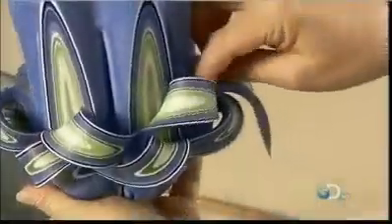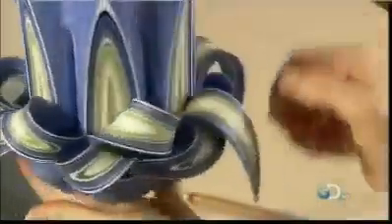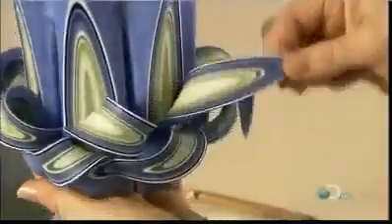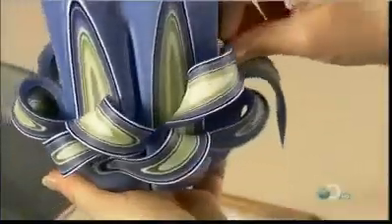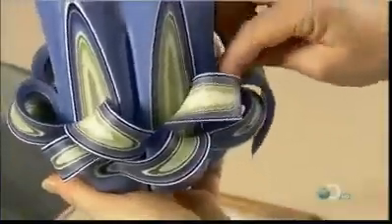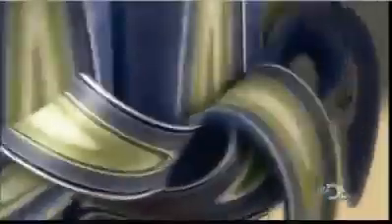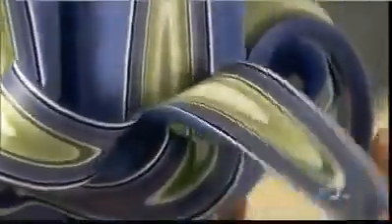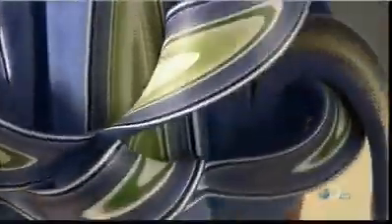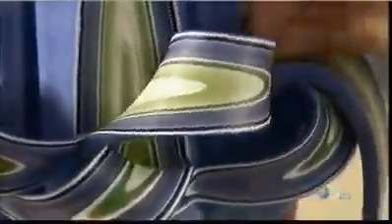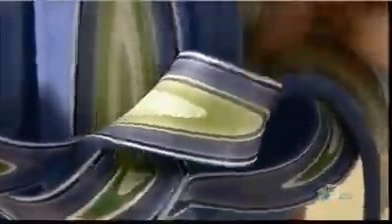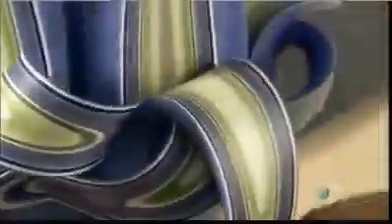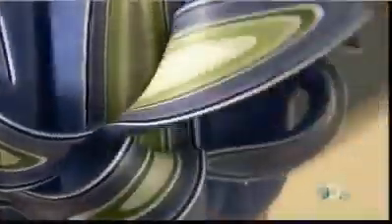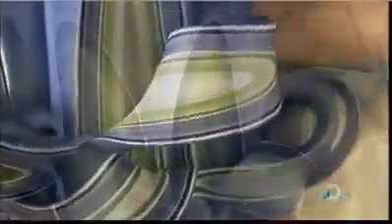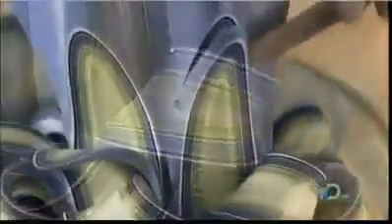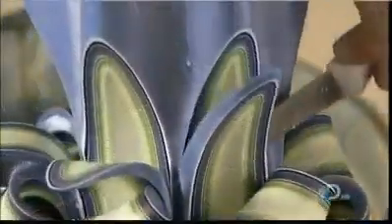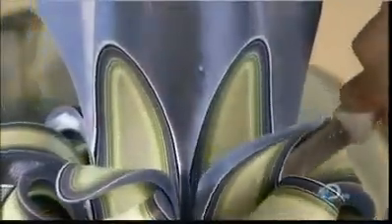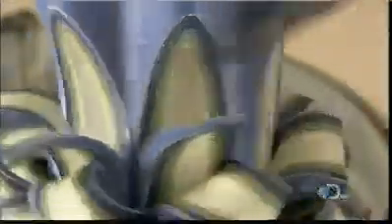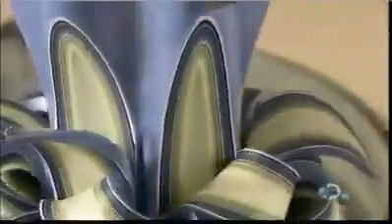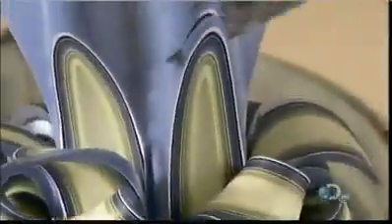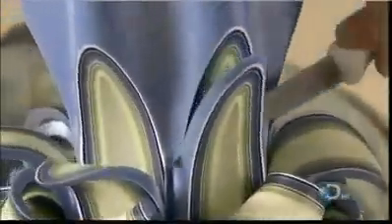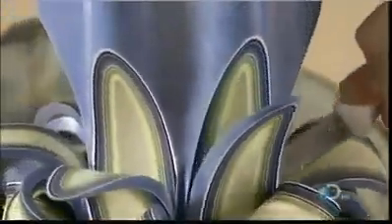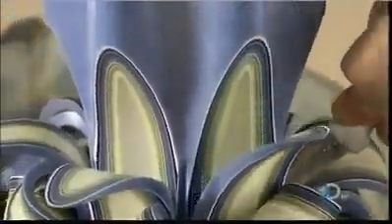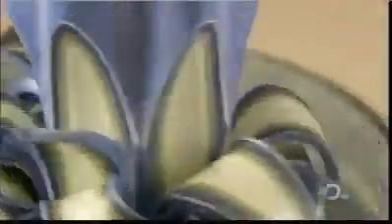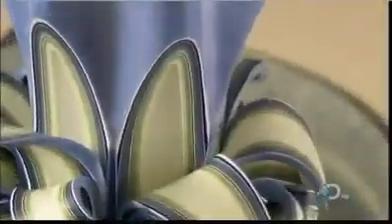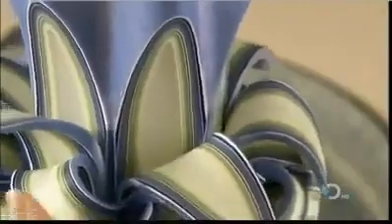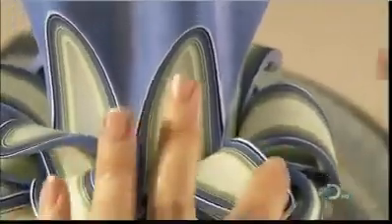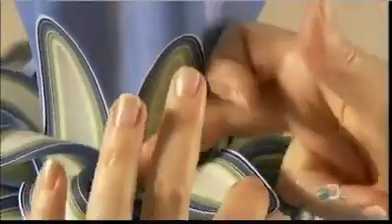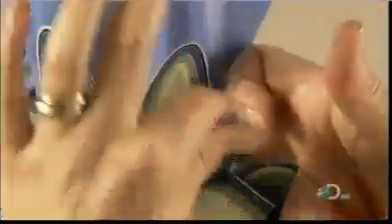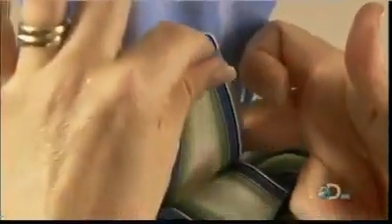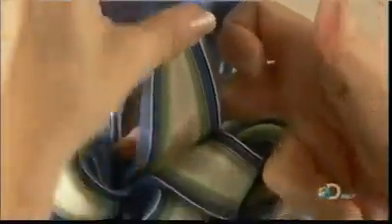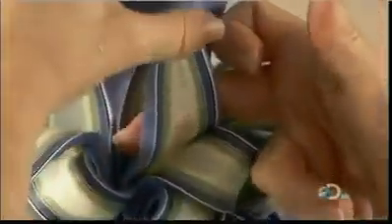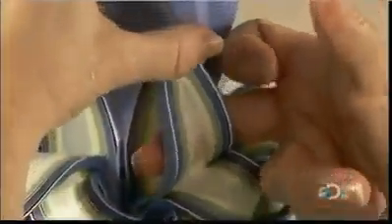On the second row, she curls each row in the opposite direction to the one before. She carves a total of four rows, with the last curls fixed upright.